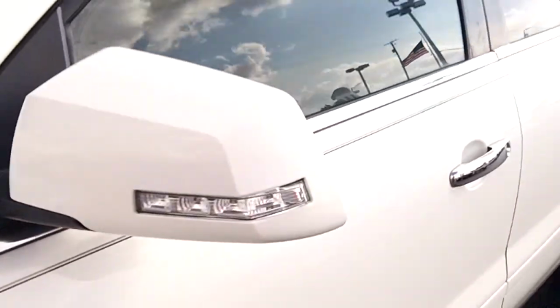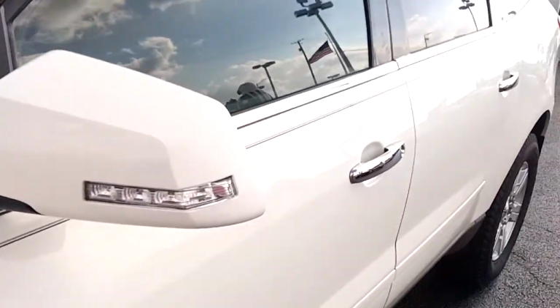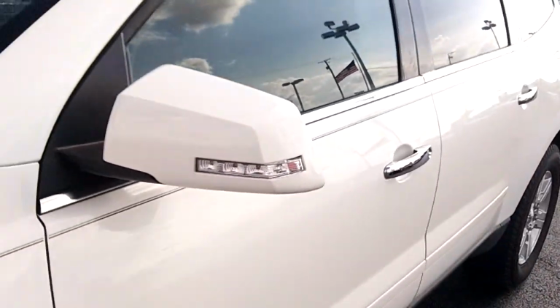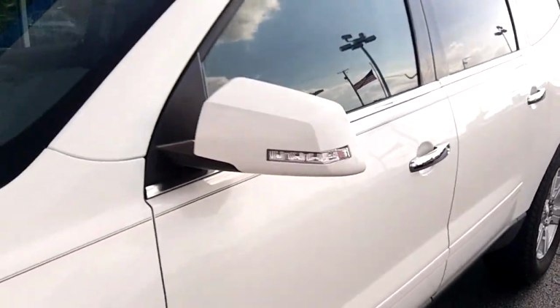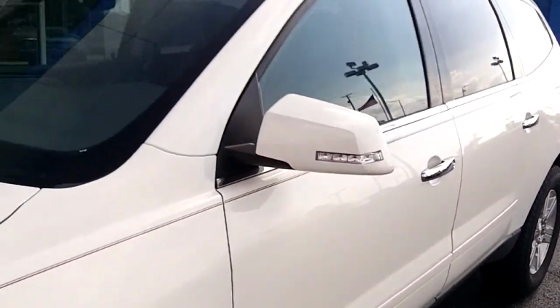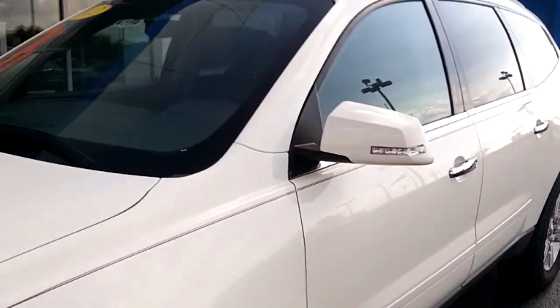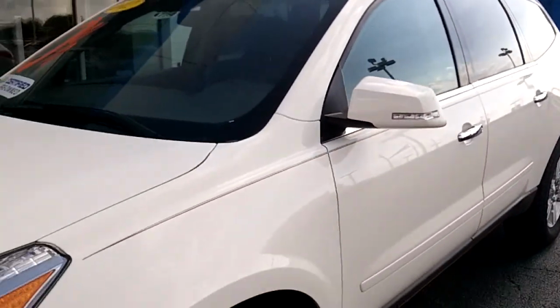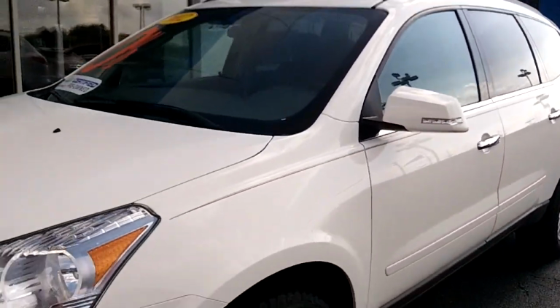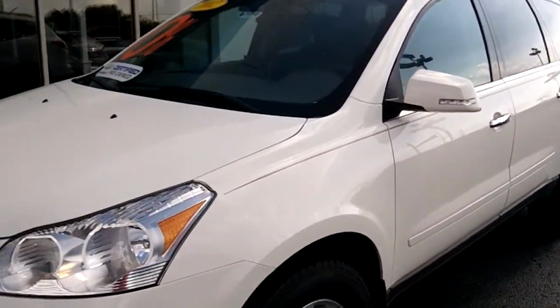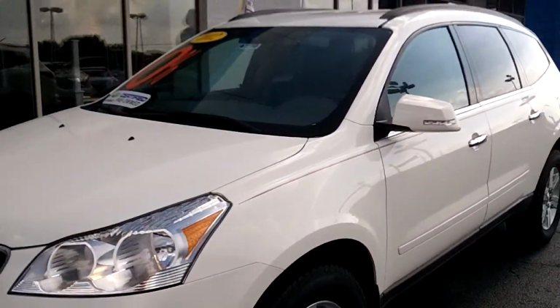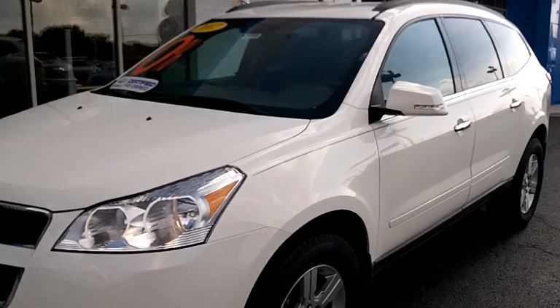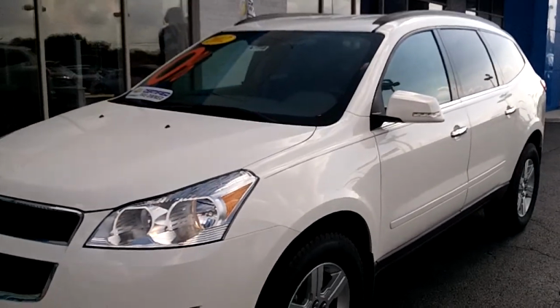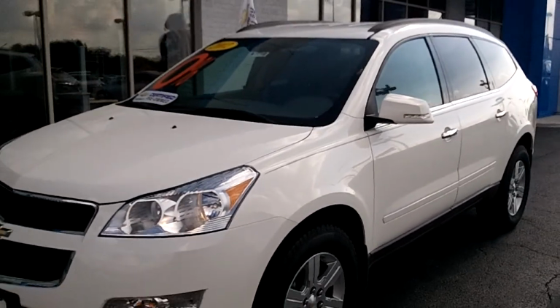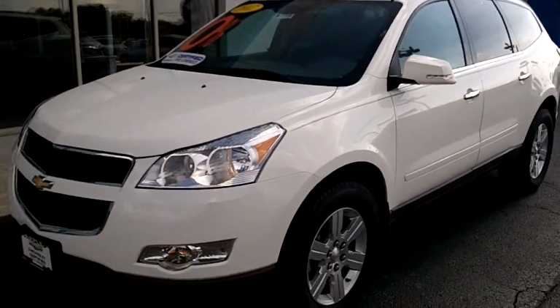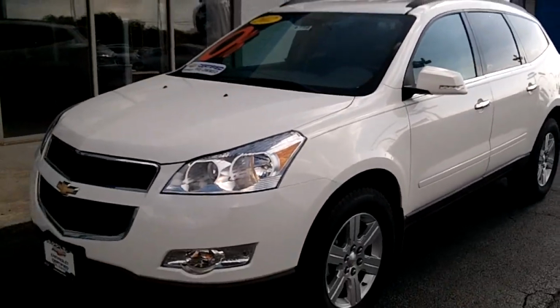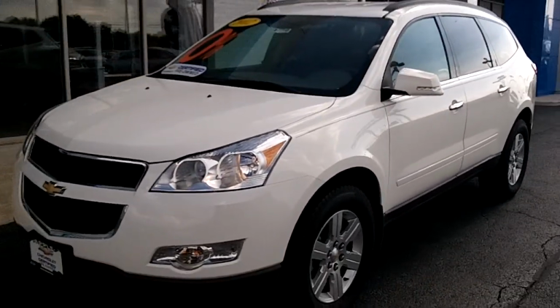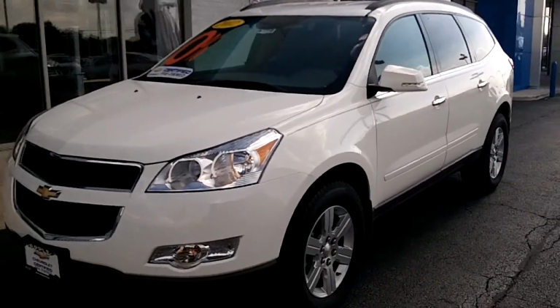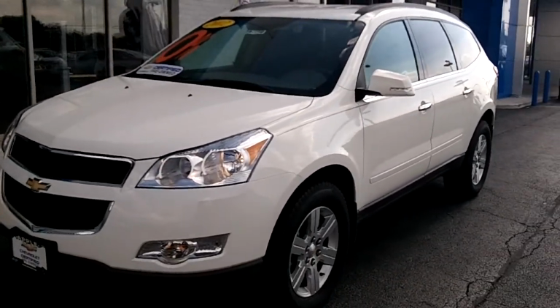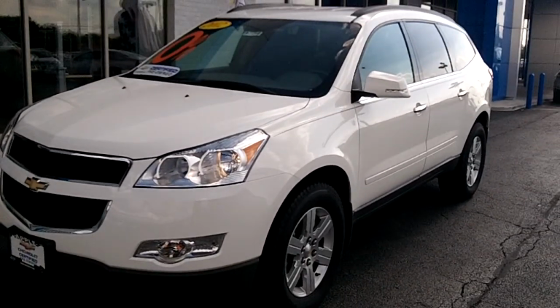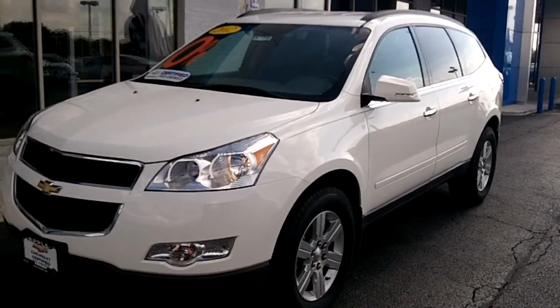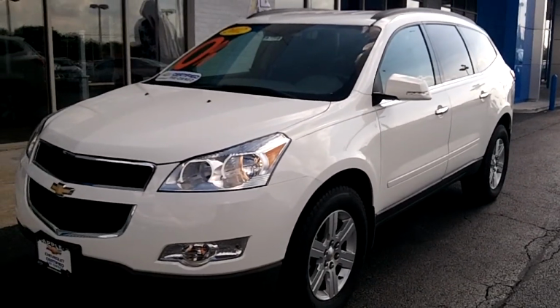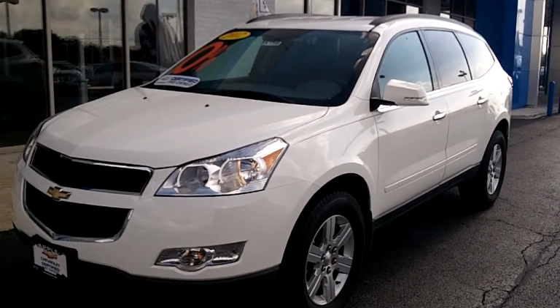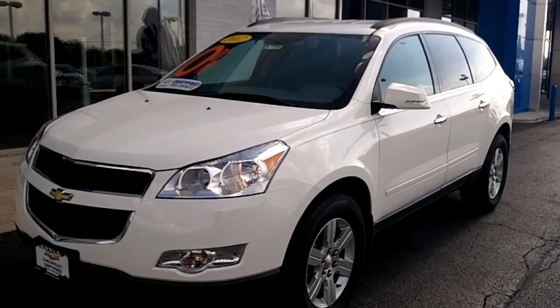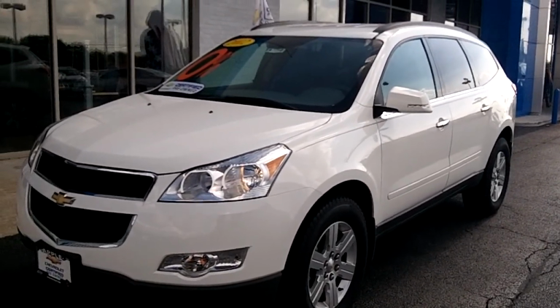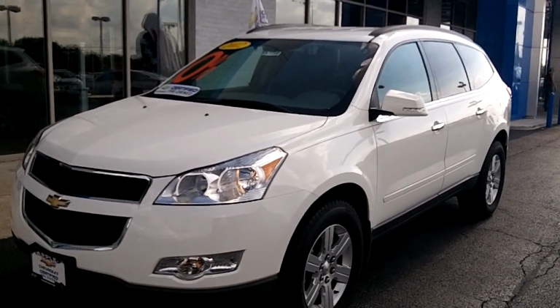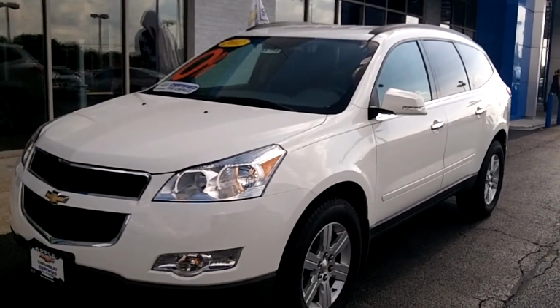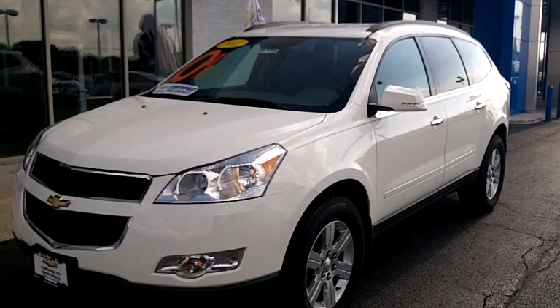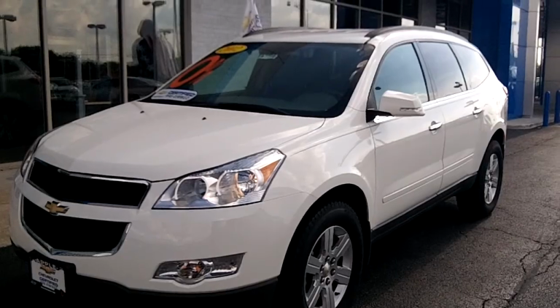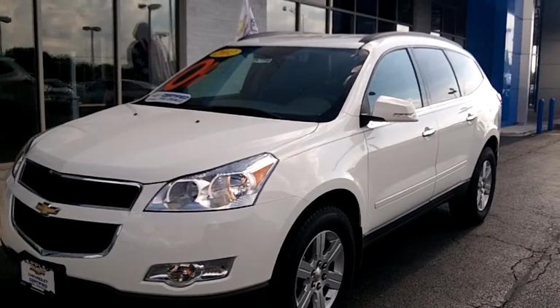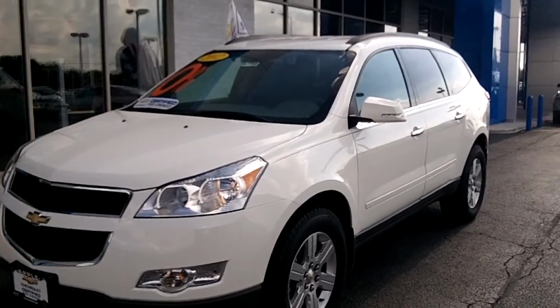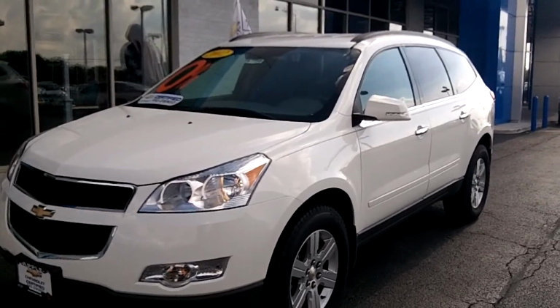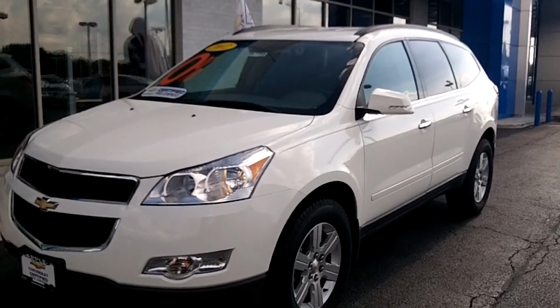I'd love for you to come in and take a look at it. Just give me a call if you have any more questions. Once again, my name is Dan Dignan, I'm at Apple Chevy, and the number is 708-342-4176. Hope to see you soon.